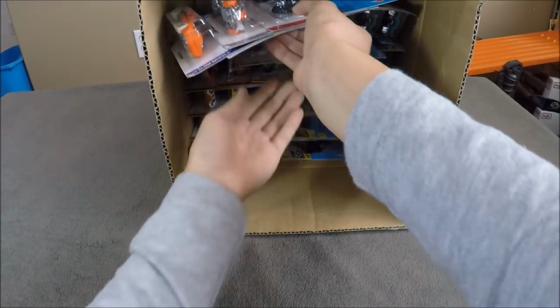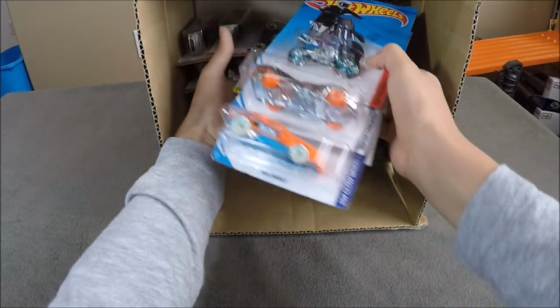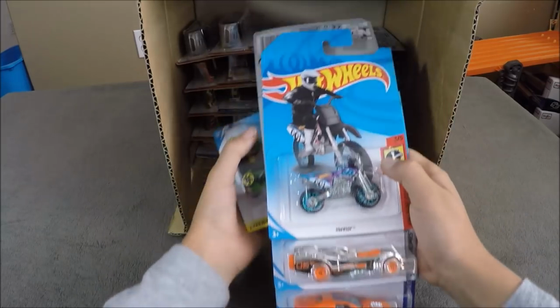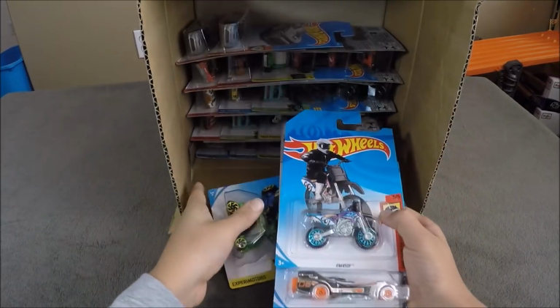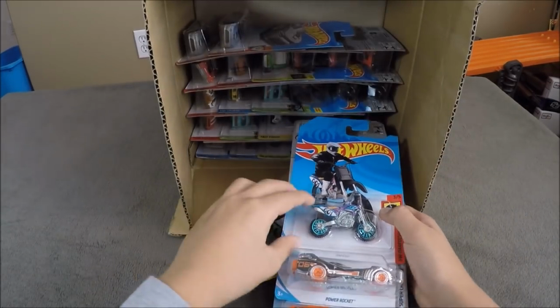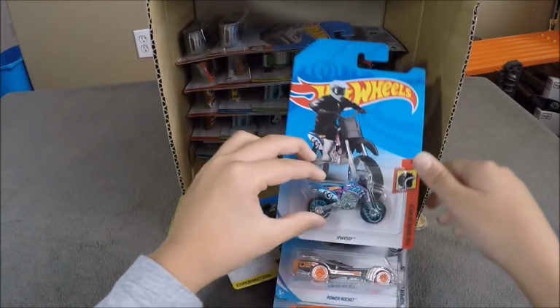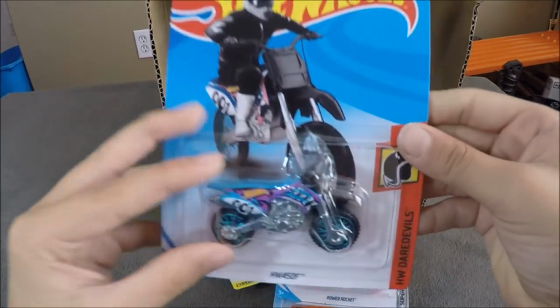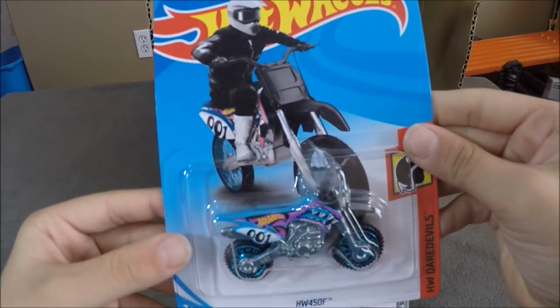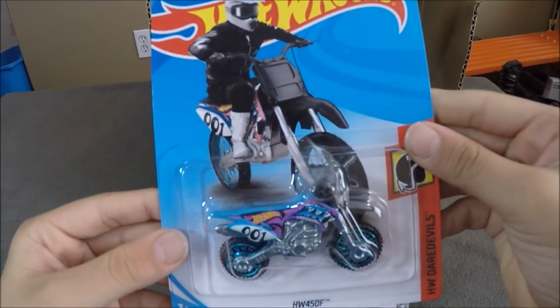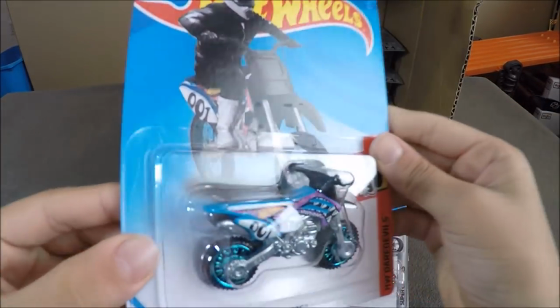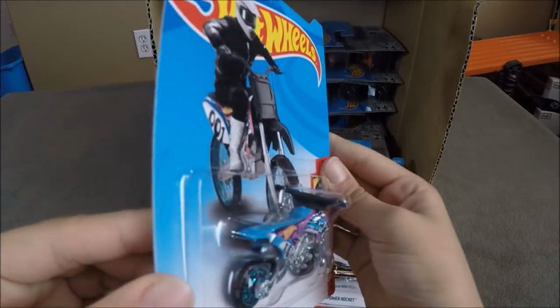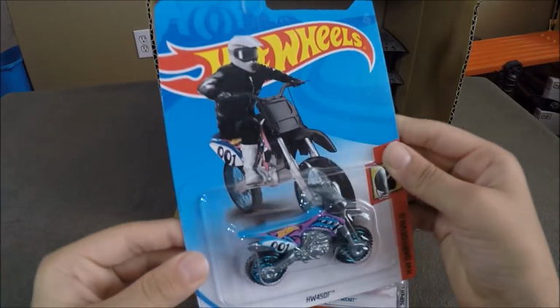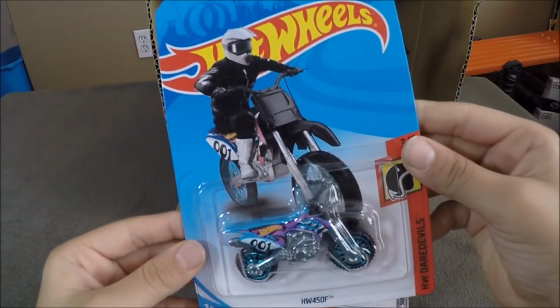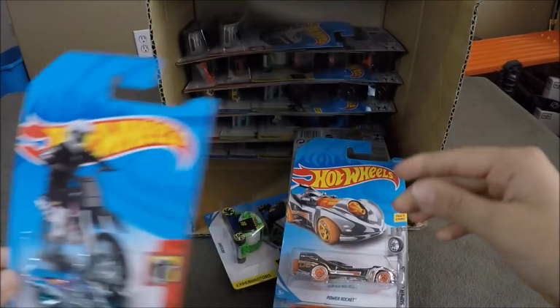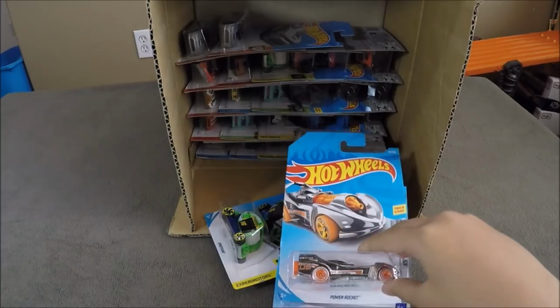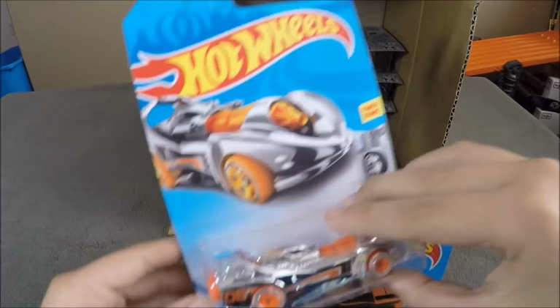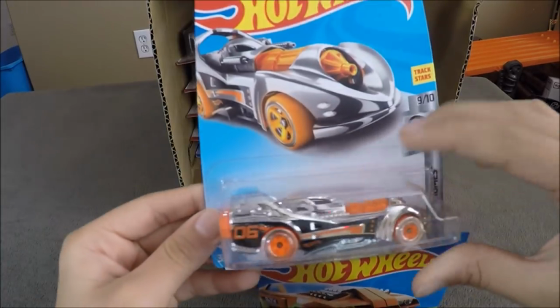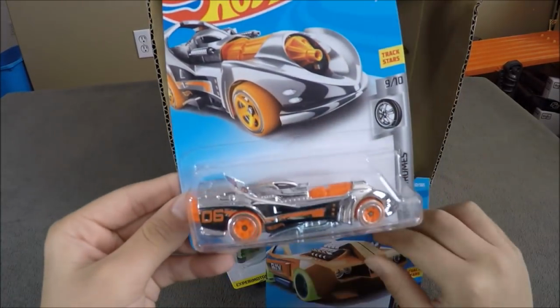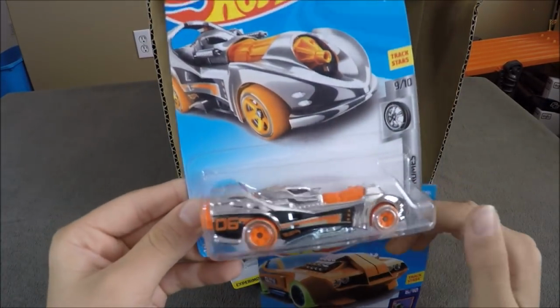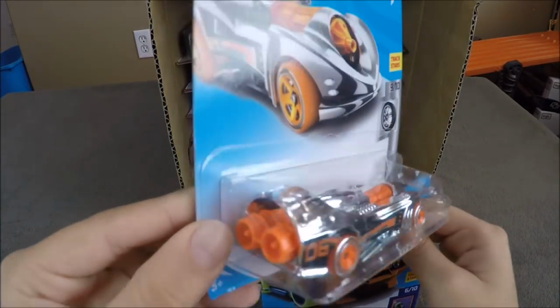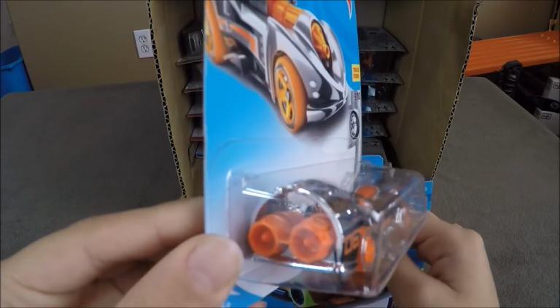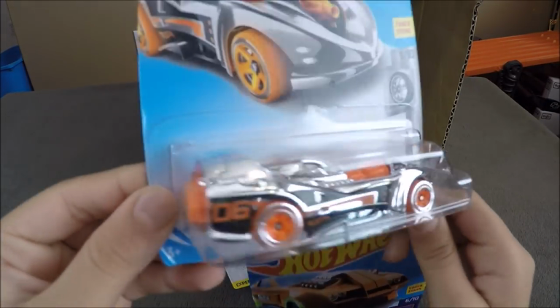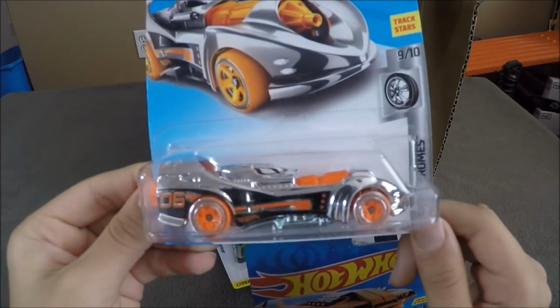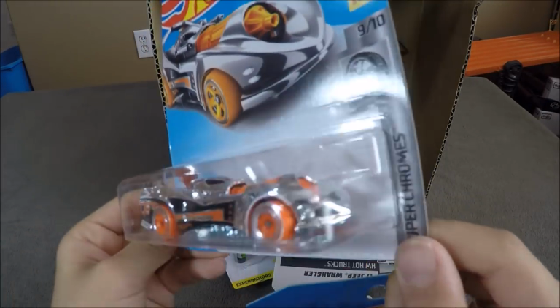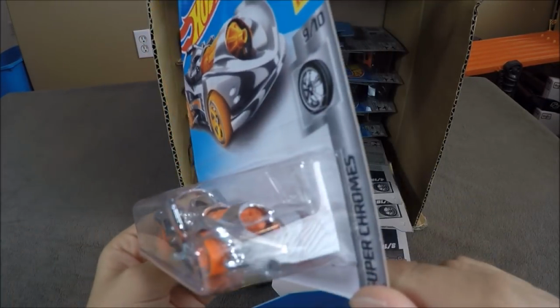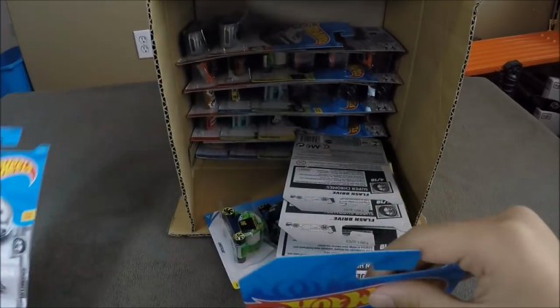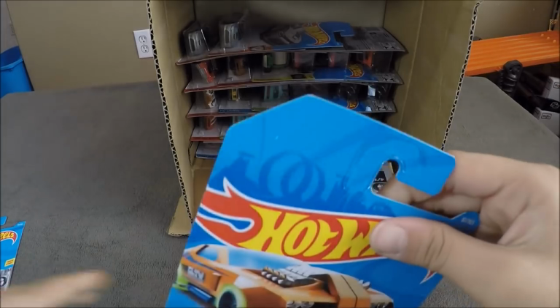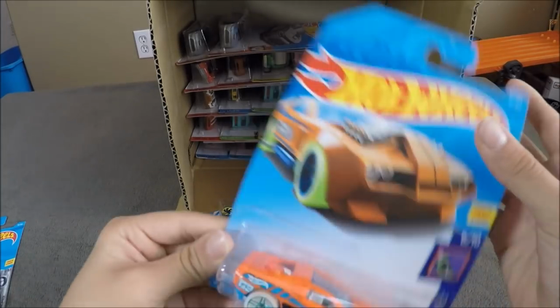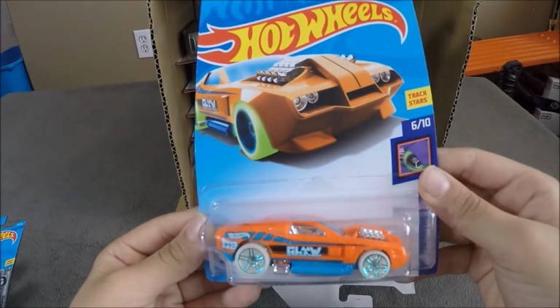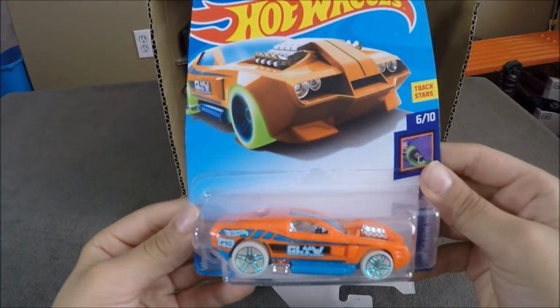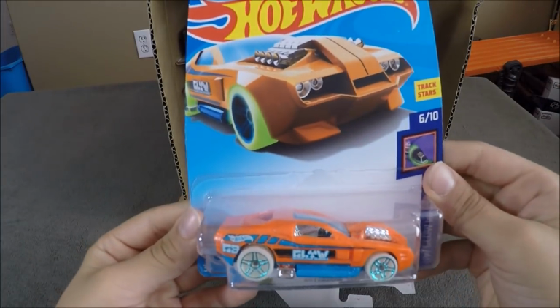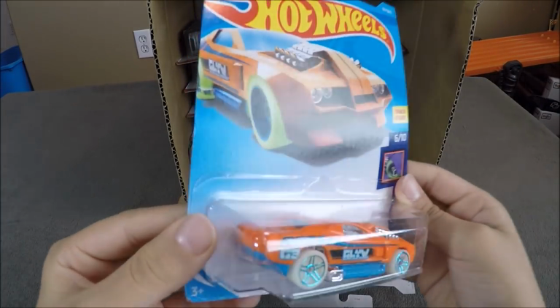The next cars up are going to be the HW450F, the Power Rocket, and a Hollowback.